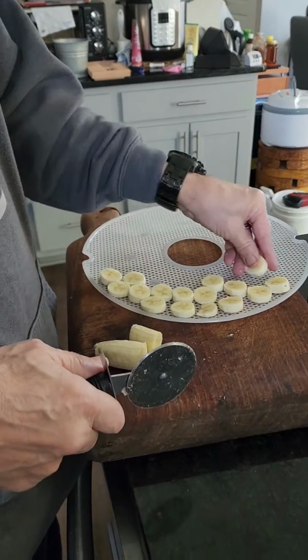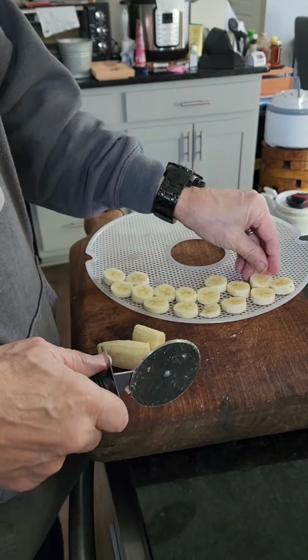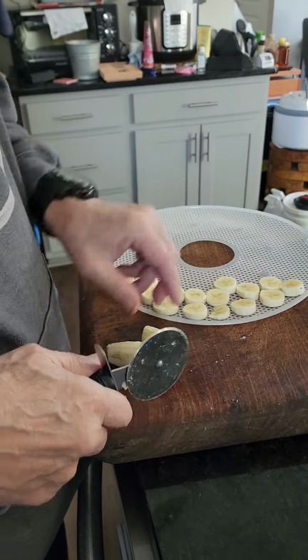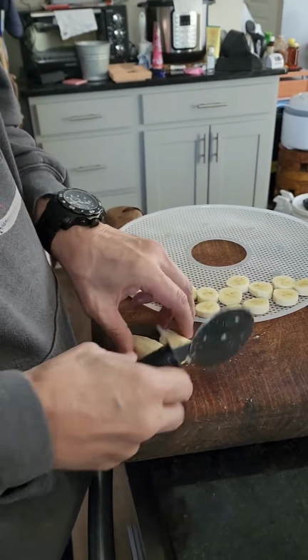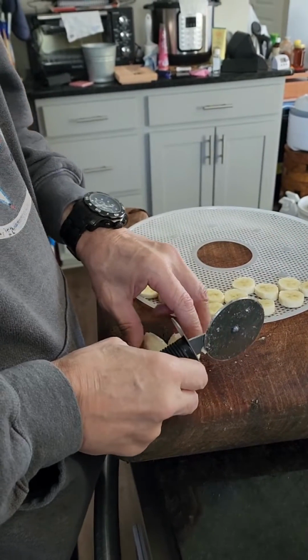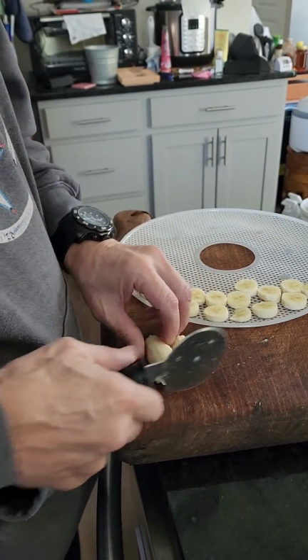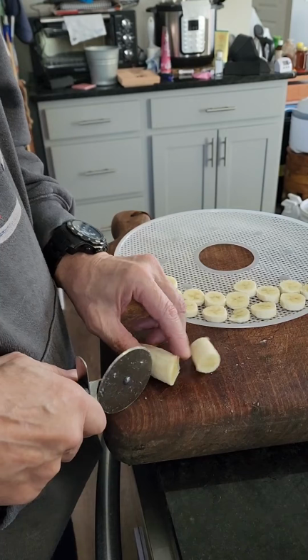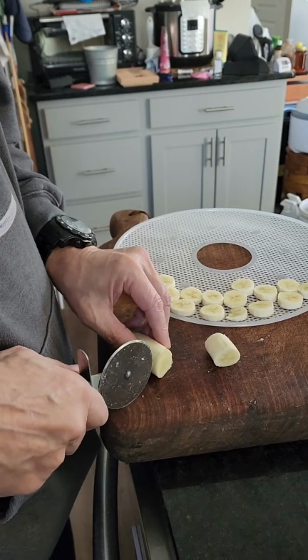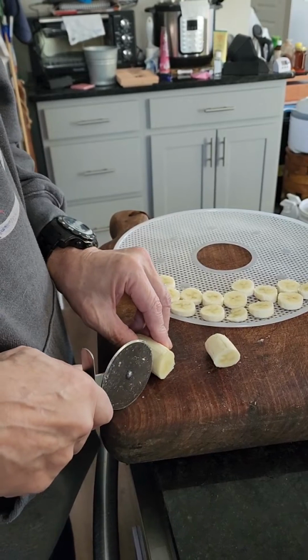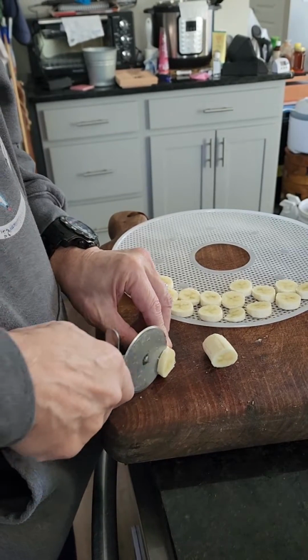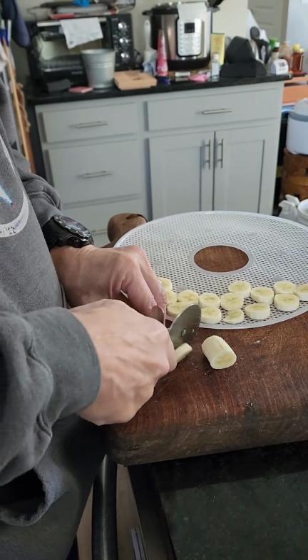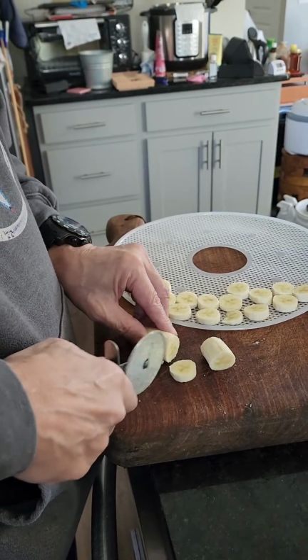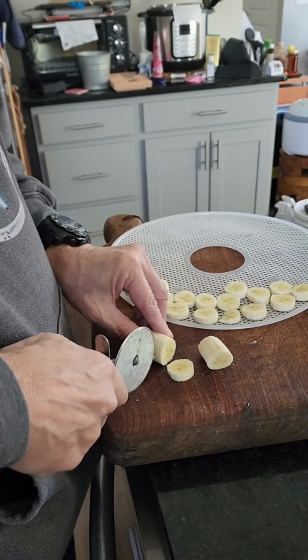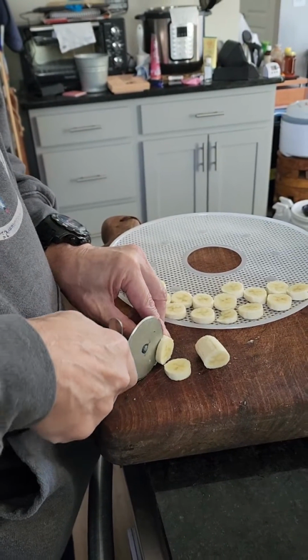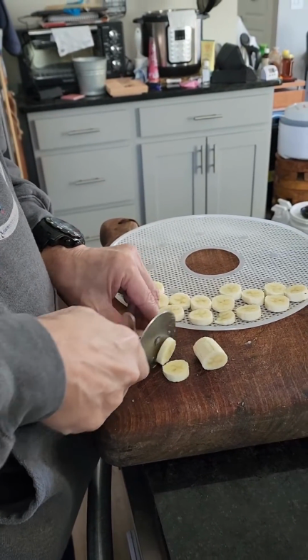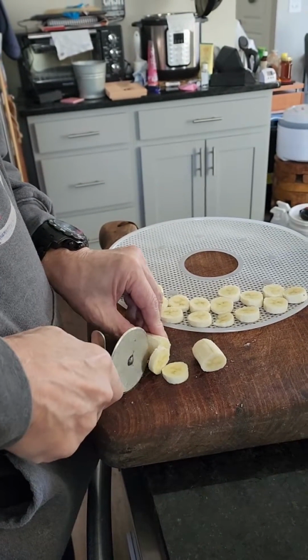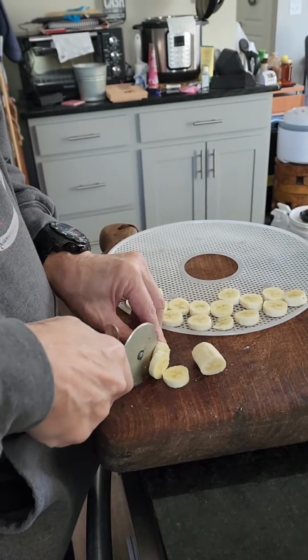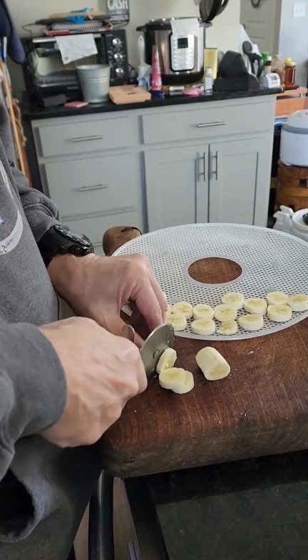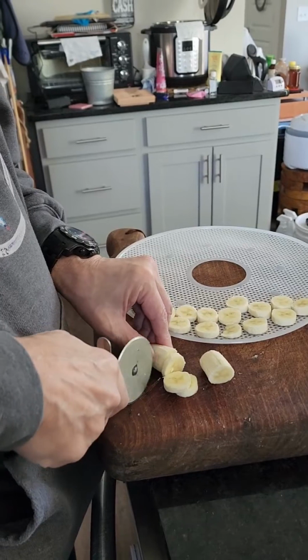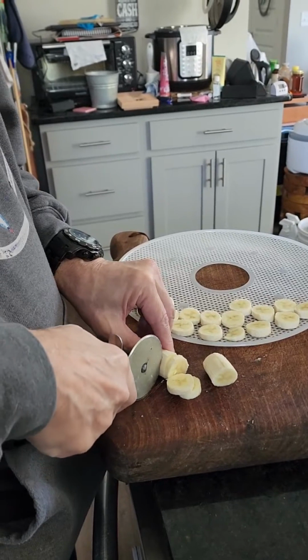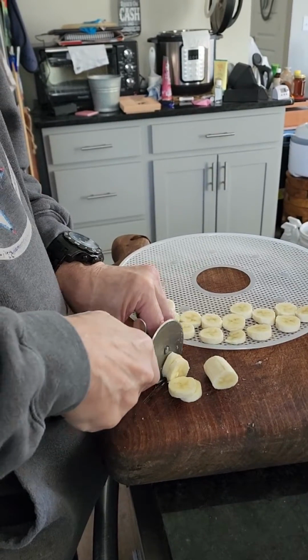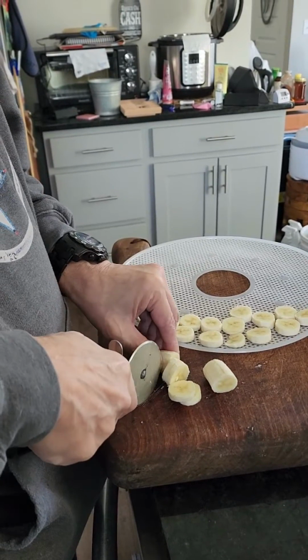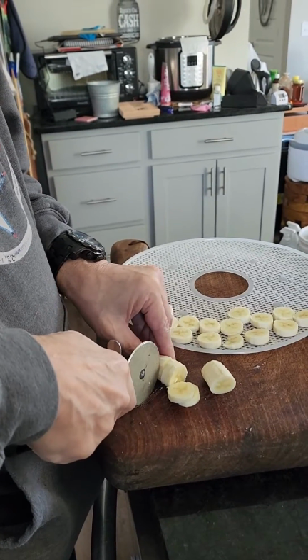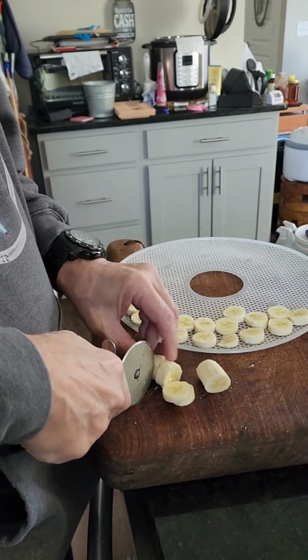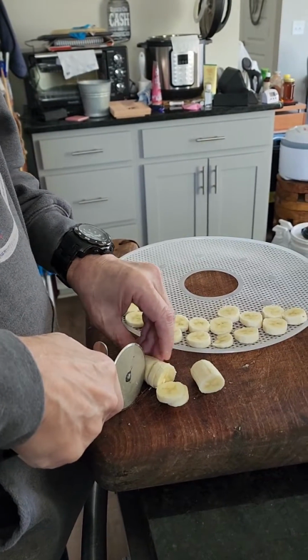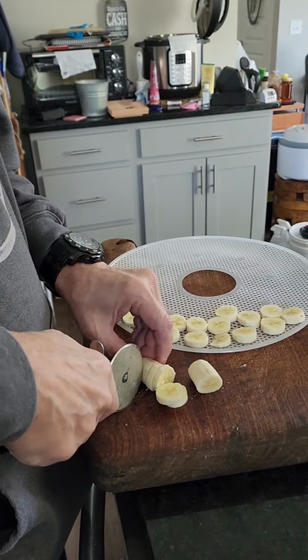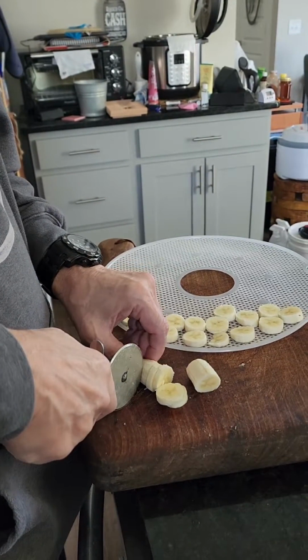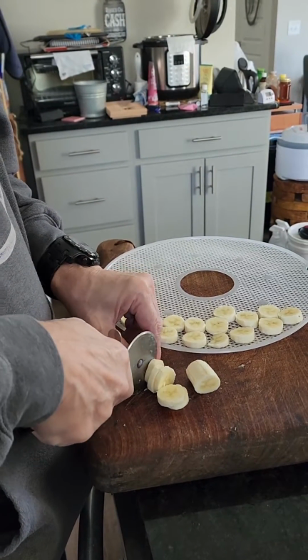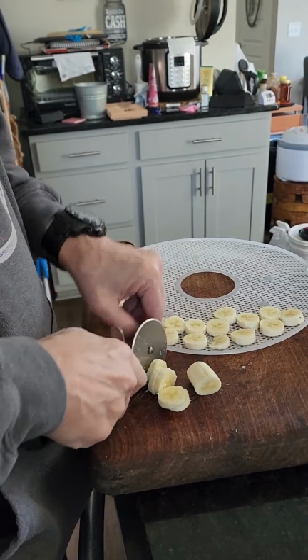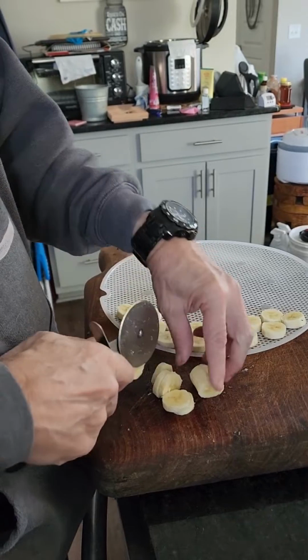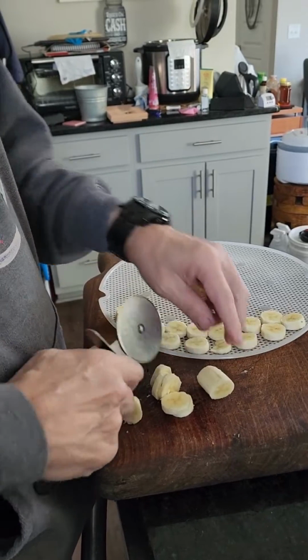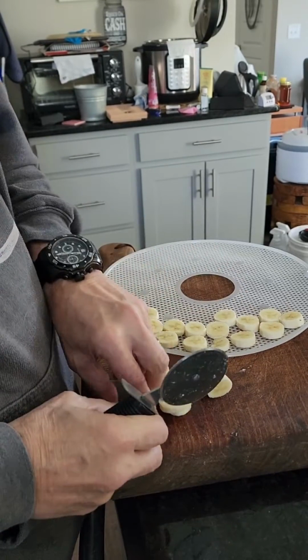I don't think I've seen anybody do it this way, but I've seen people slice other things with the pizza cutter for a while and I guess it'll work for that. It seems to work okay. I'll probably do two at once.